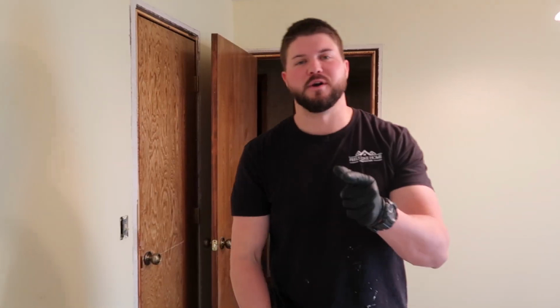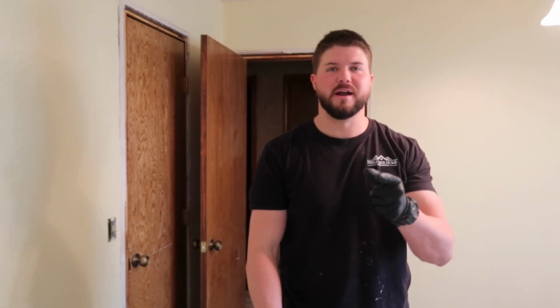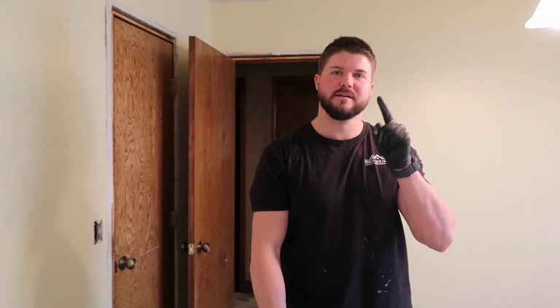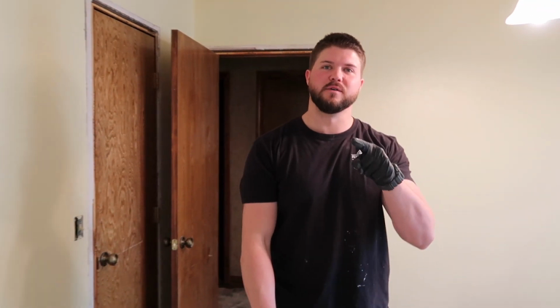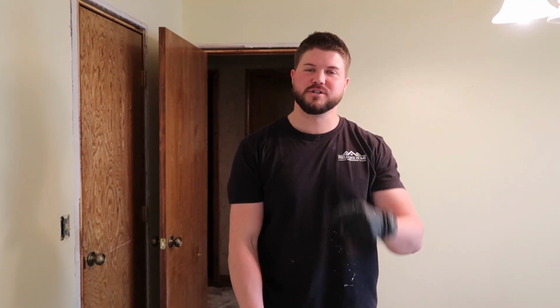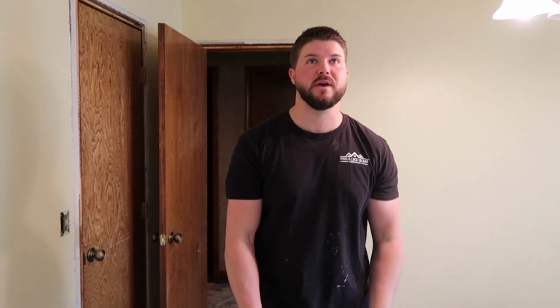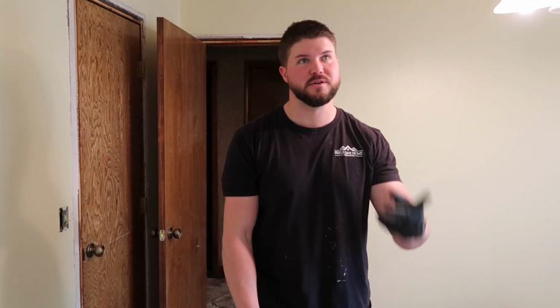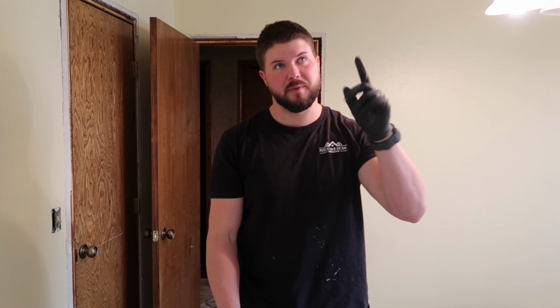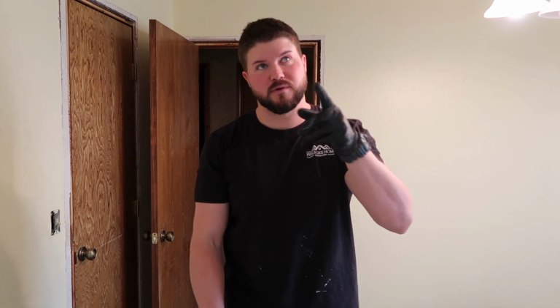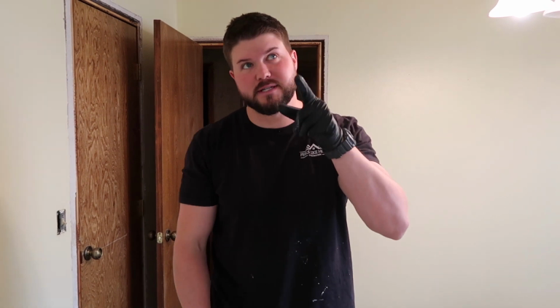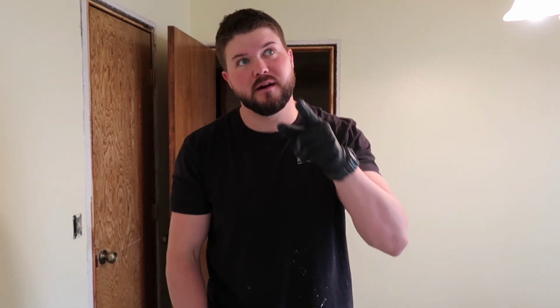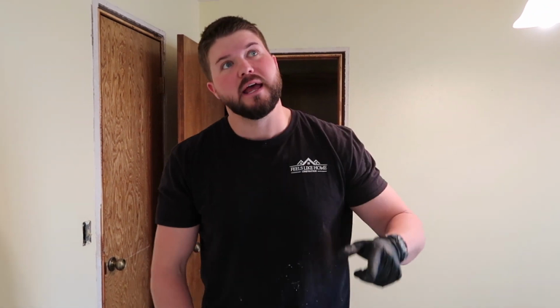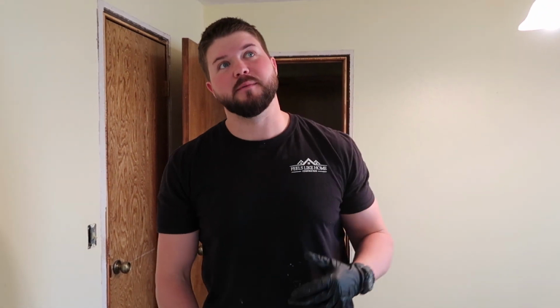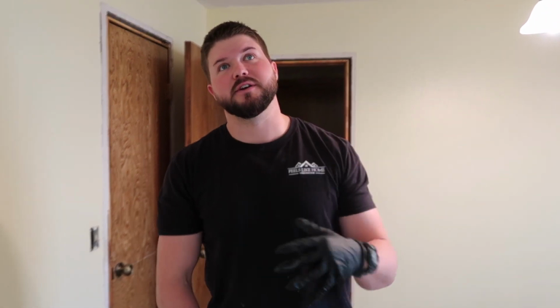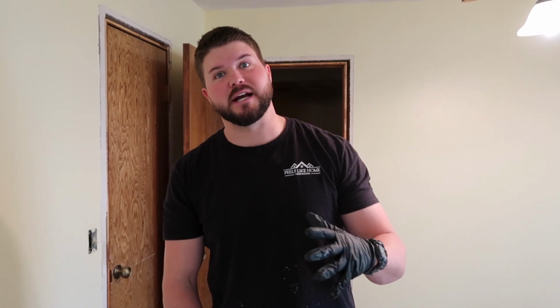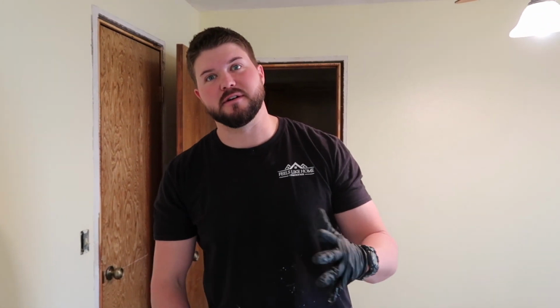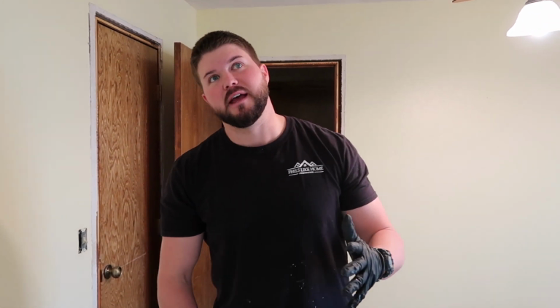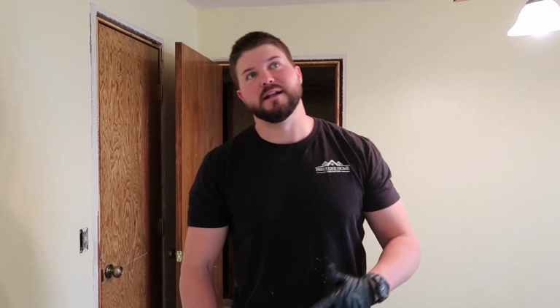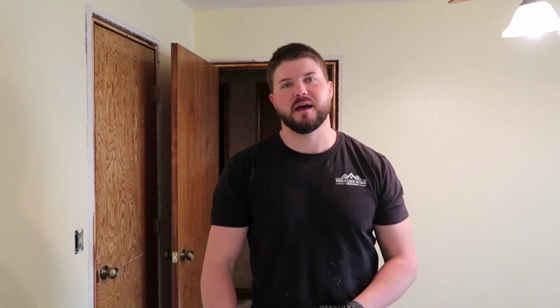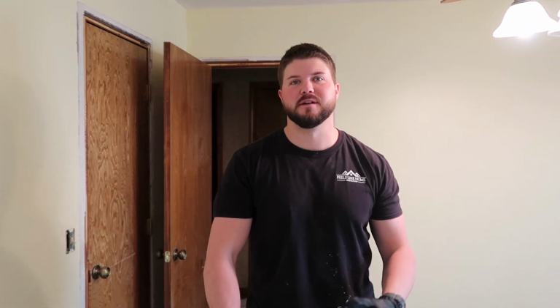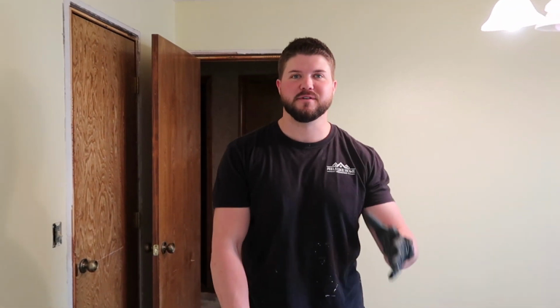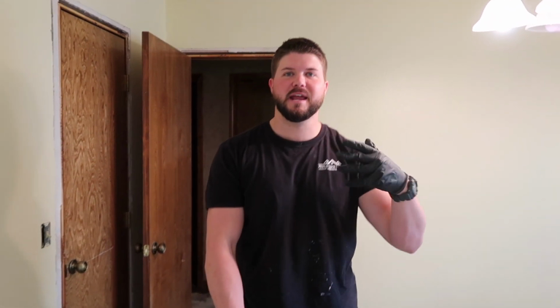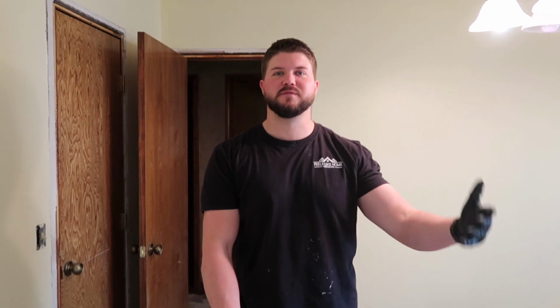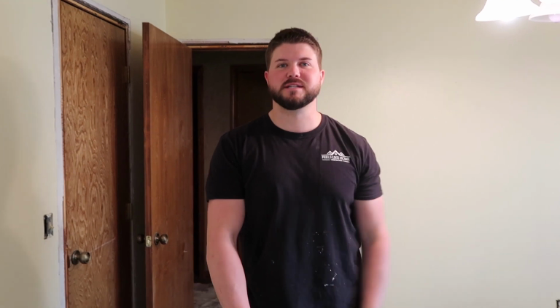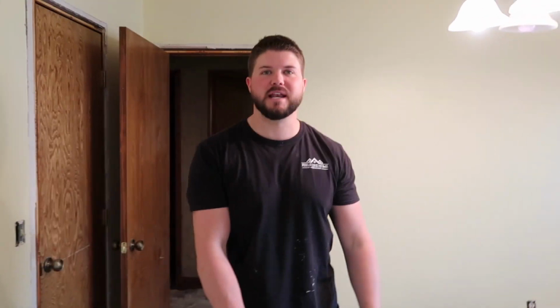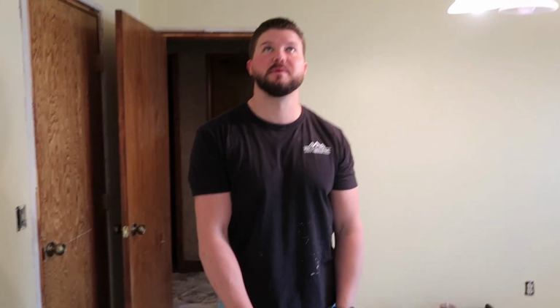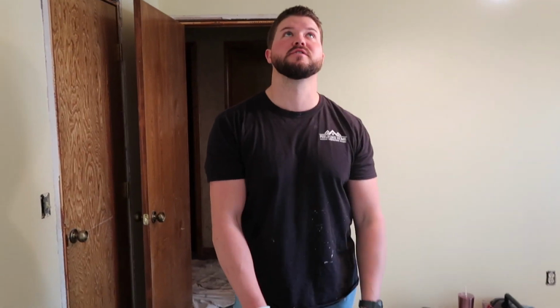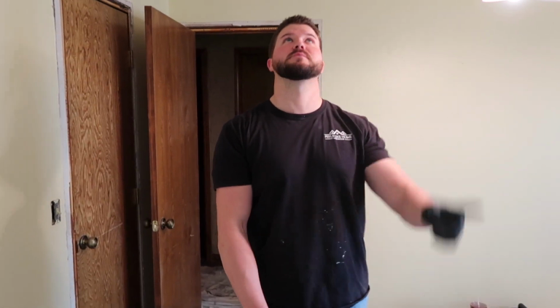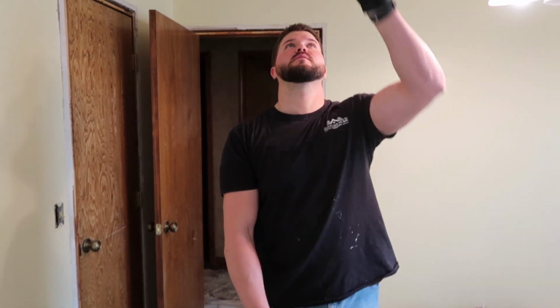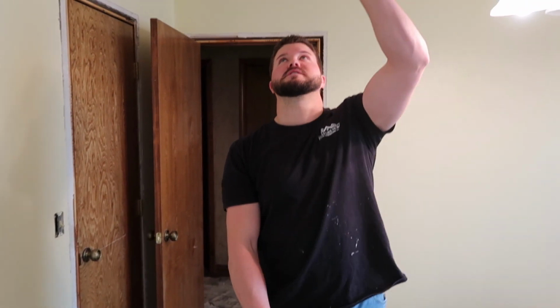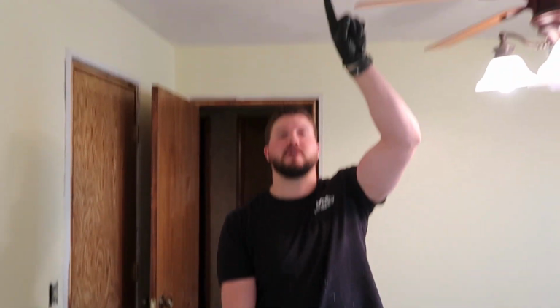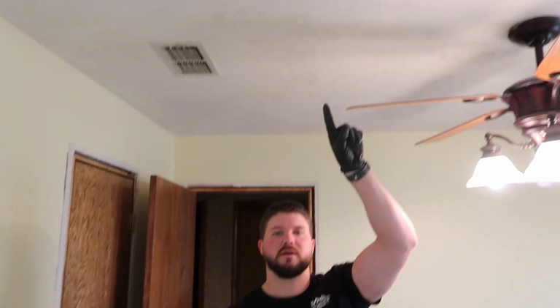Kendall just showed you how to scrape the popcorn ceilings and I'm going to show you how to texture. Sometimes it takes a few tries to get it down, but I'll show you the skip trowel technique, which is on the ceiling right up here.